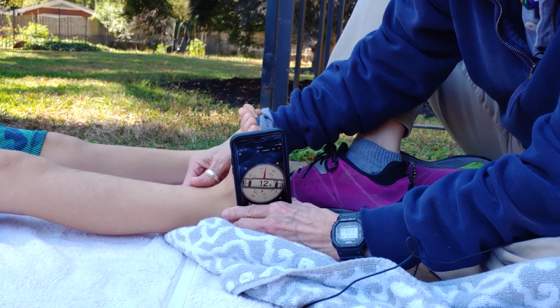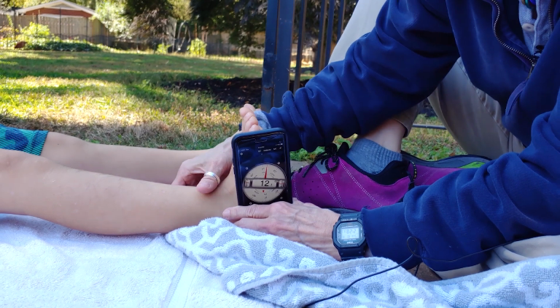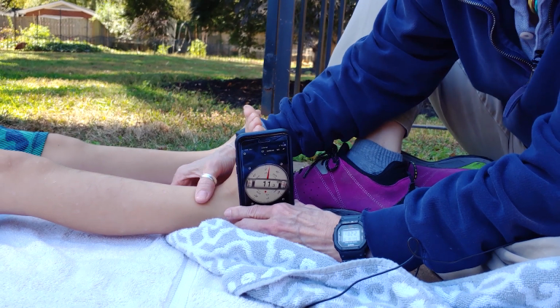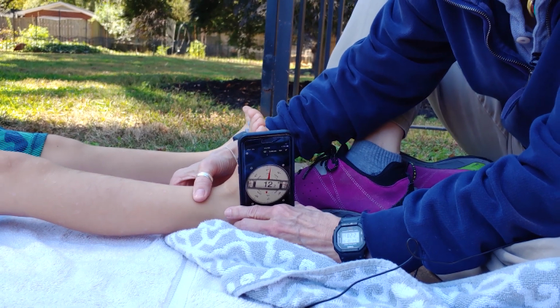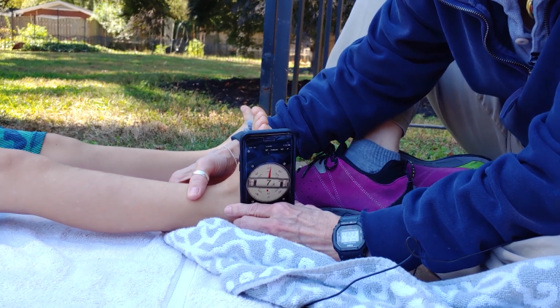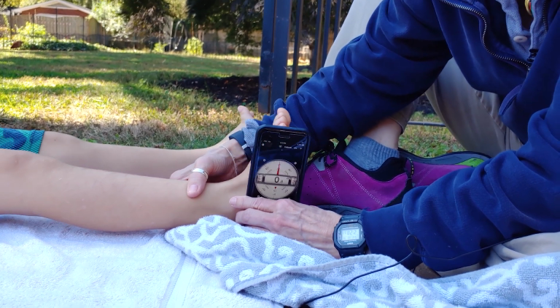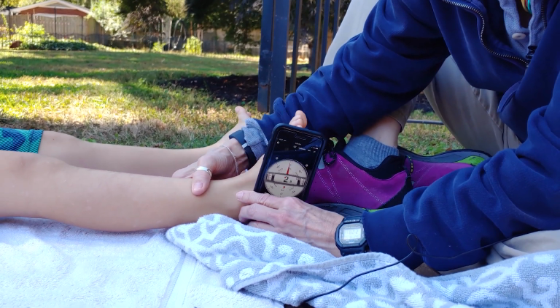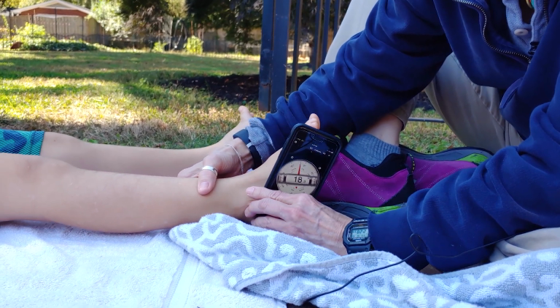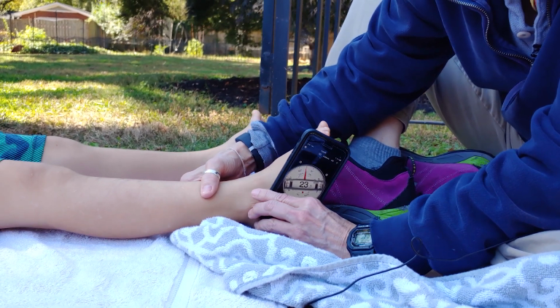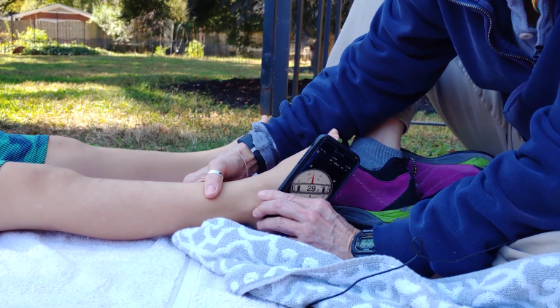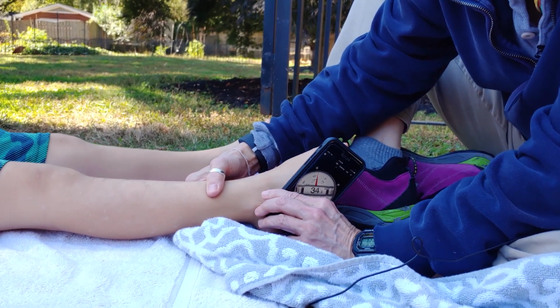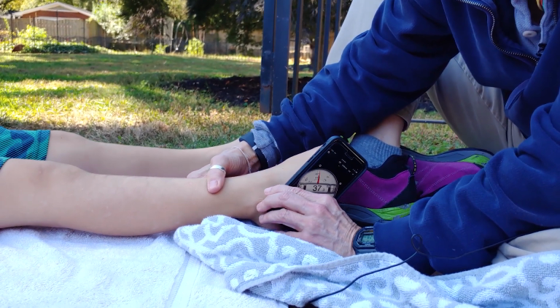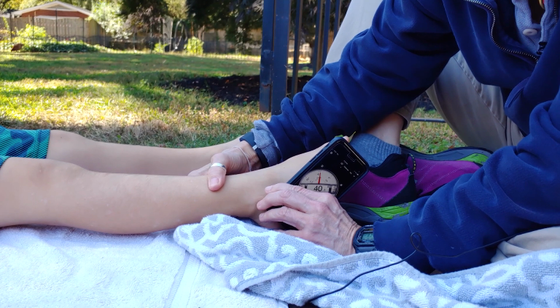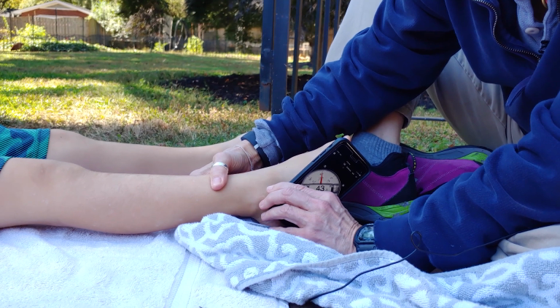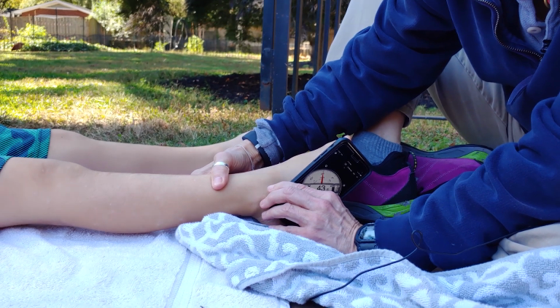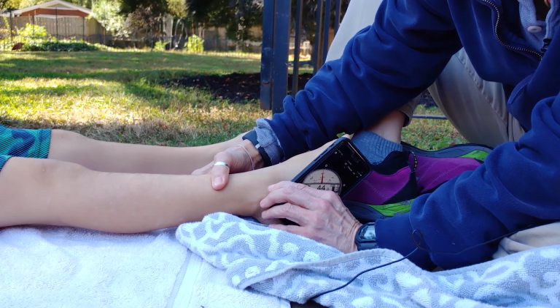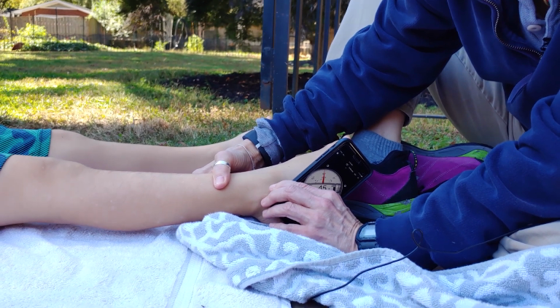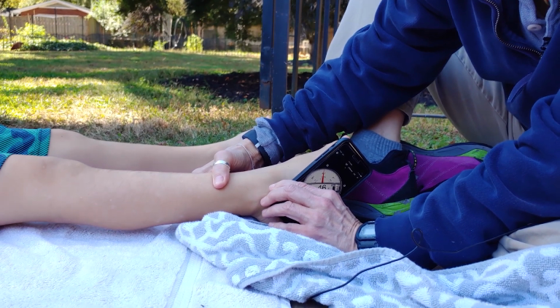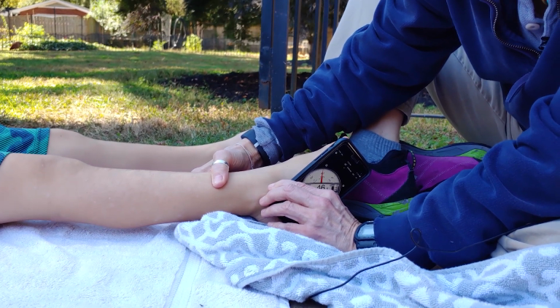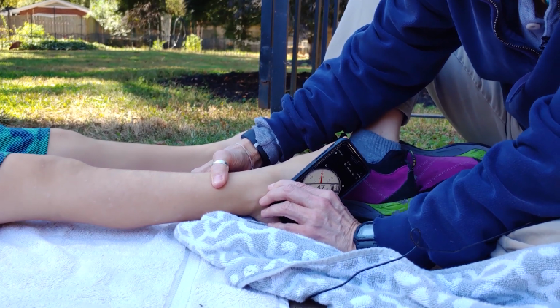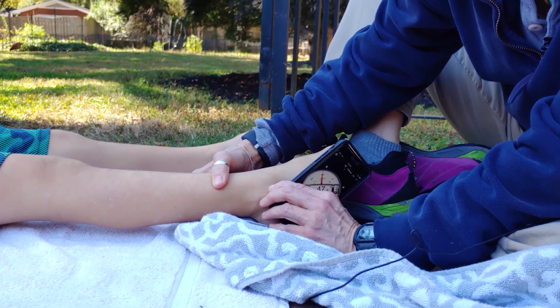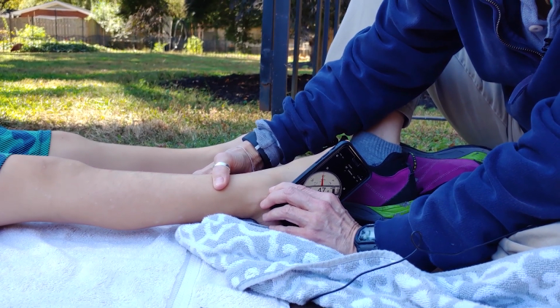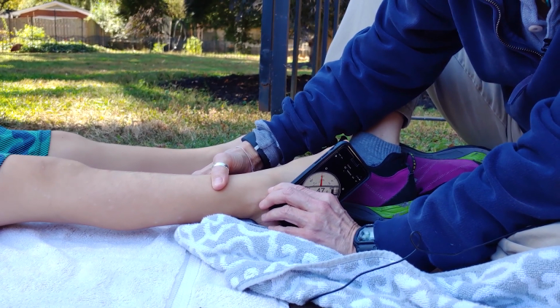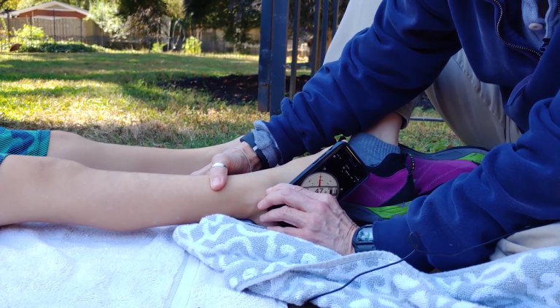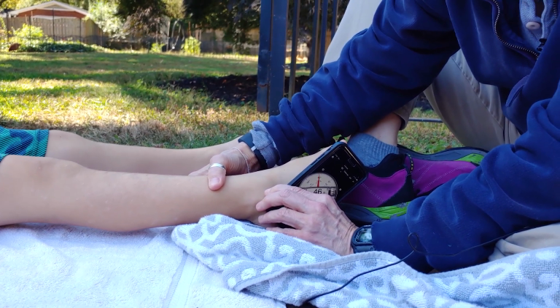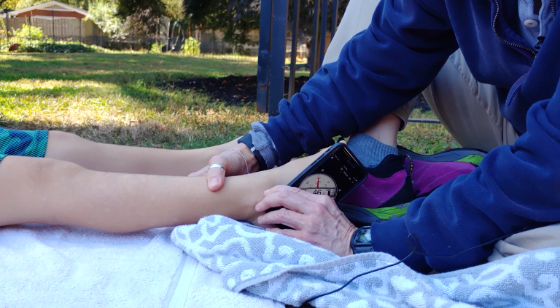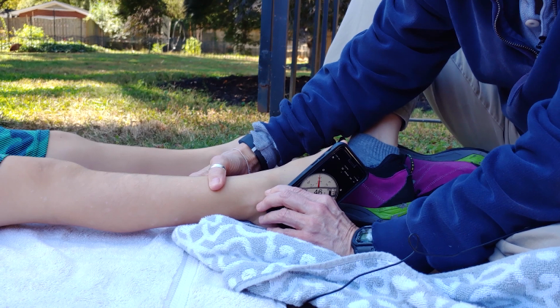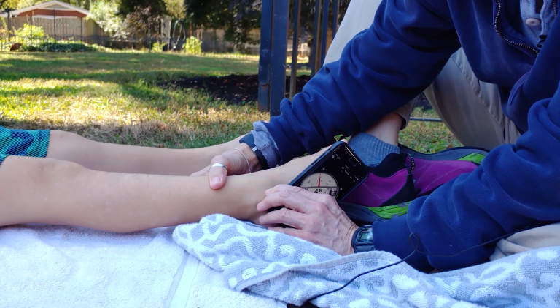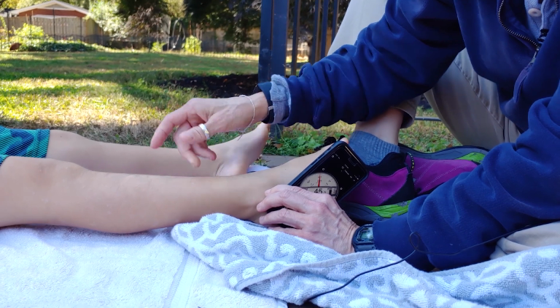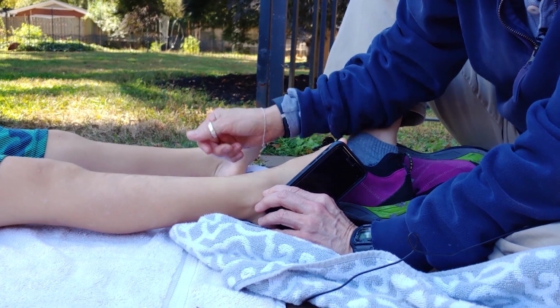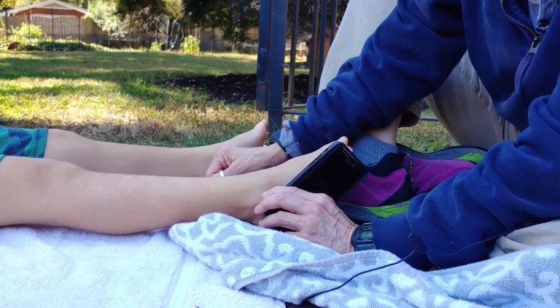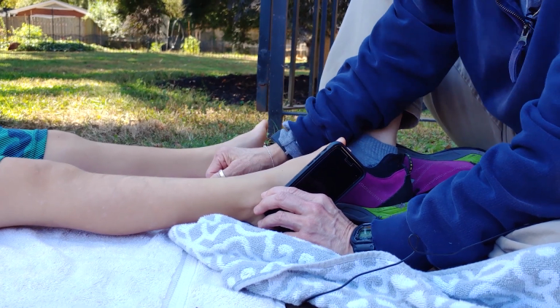When you push down, Sammy — see how far your foot can go down. And it's saying 47 degrees if I measure it with the clinometer, which is pretty good.